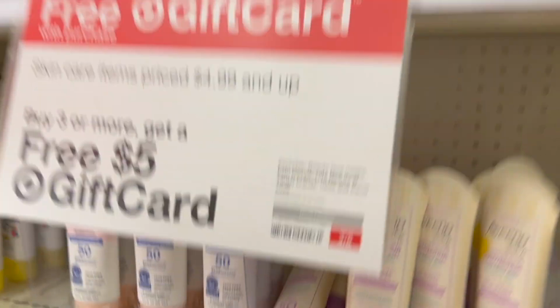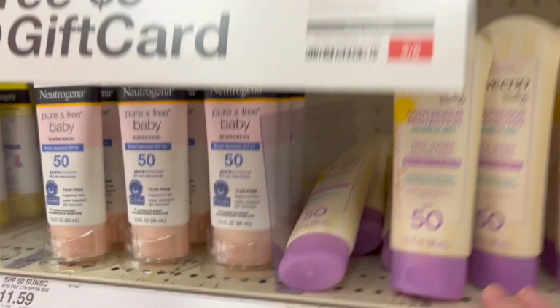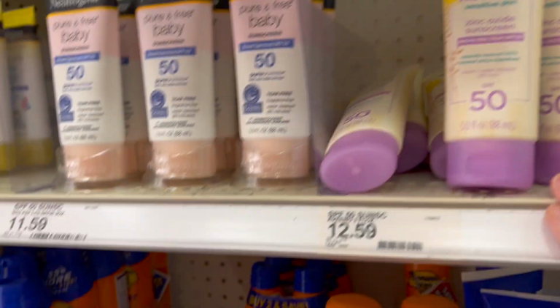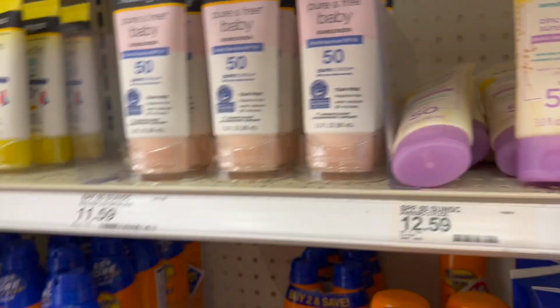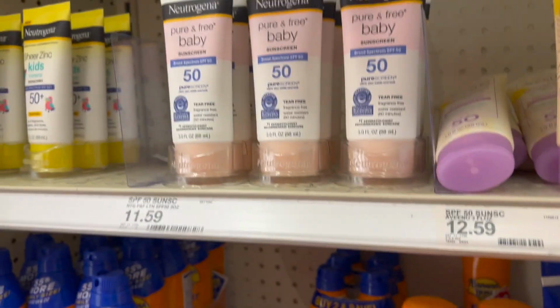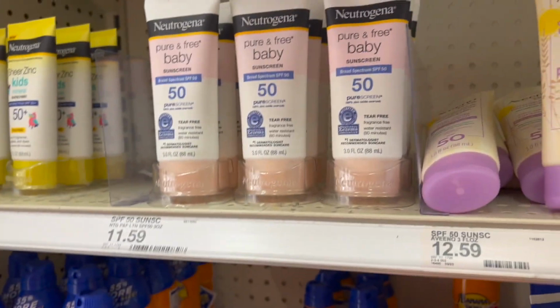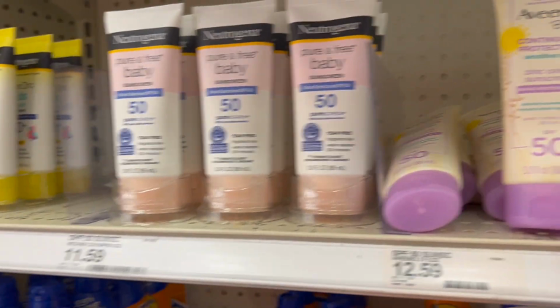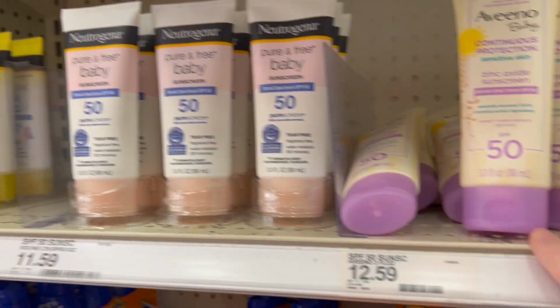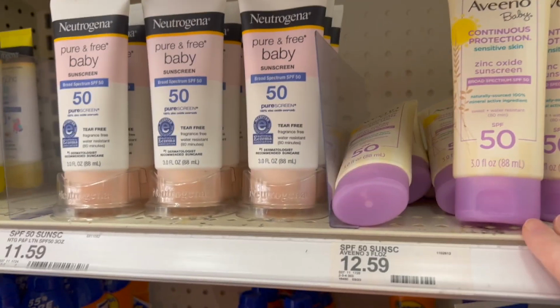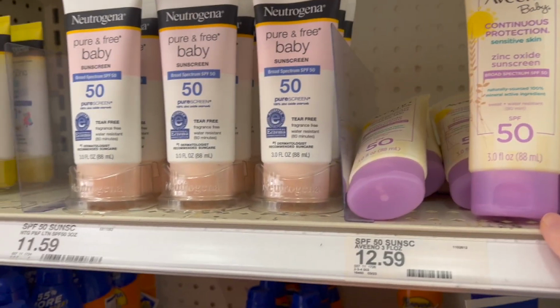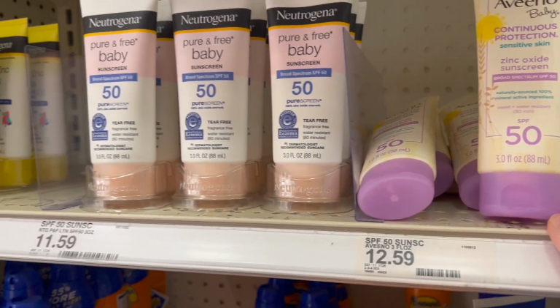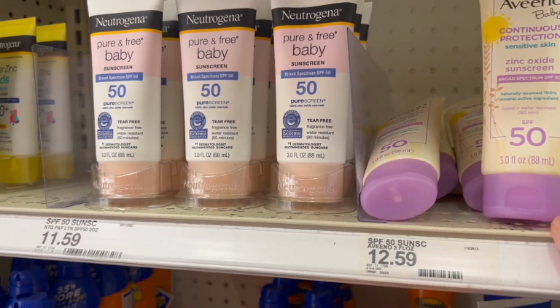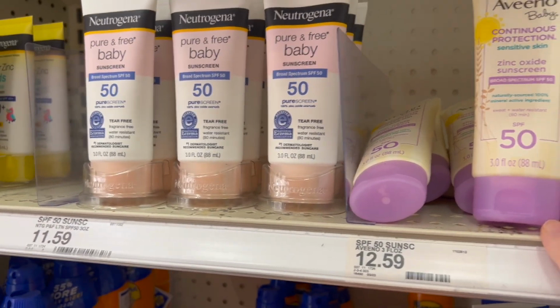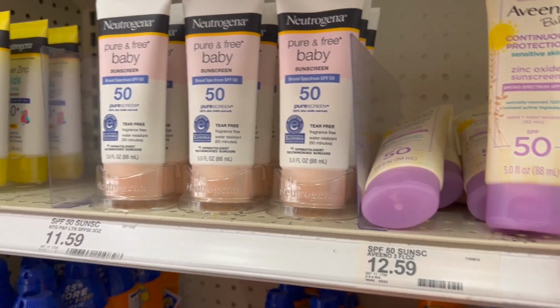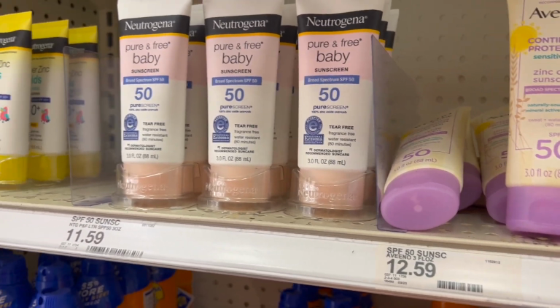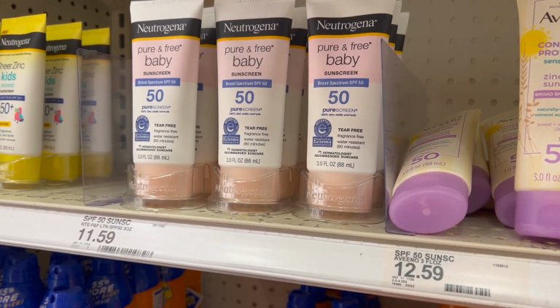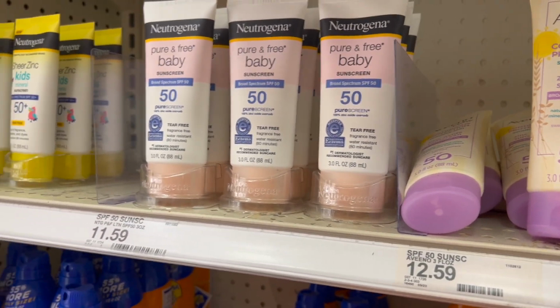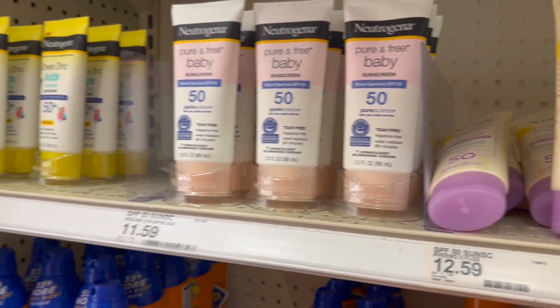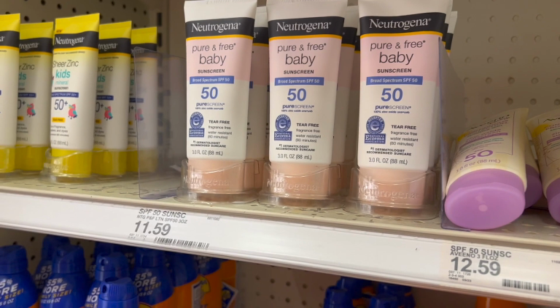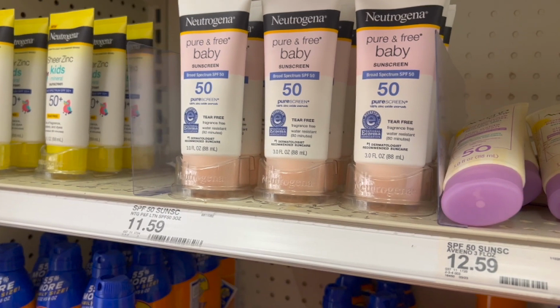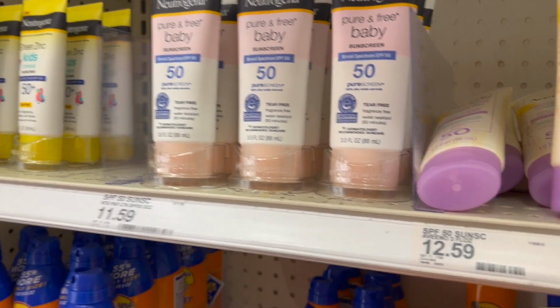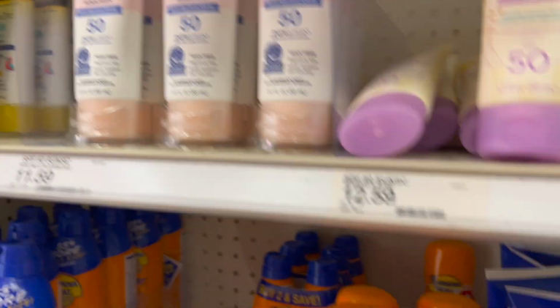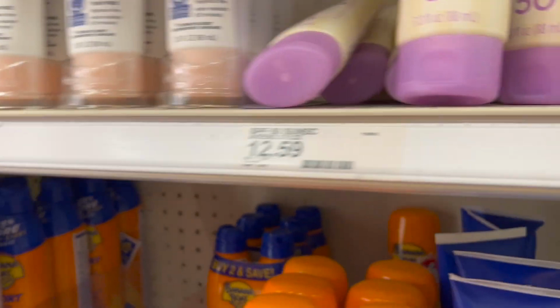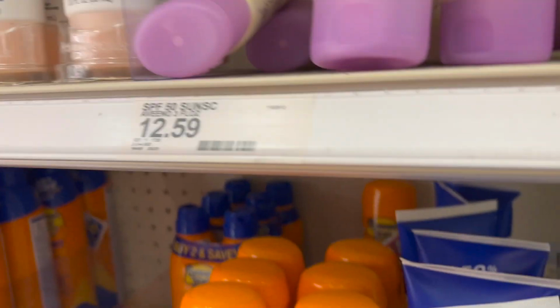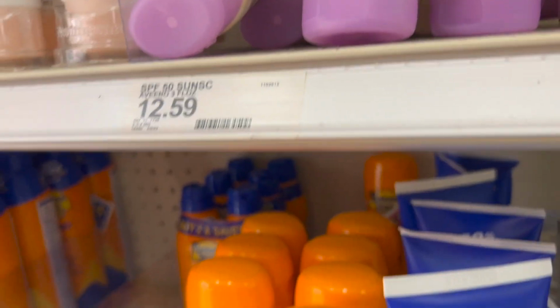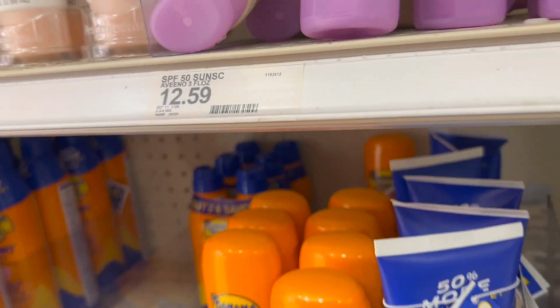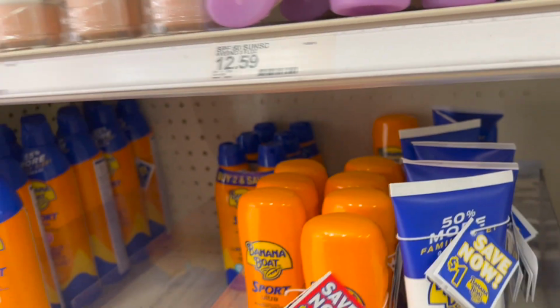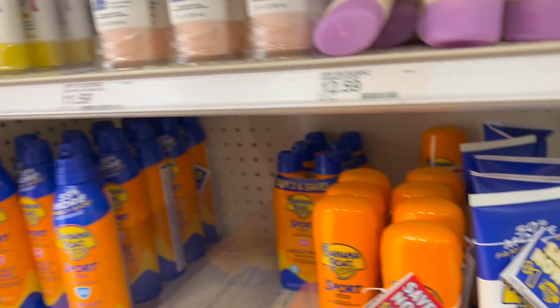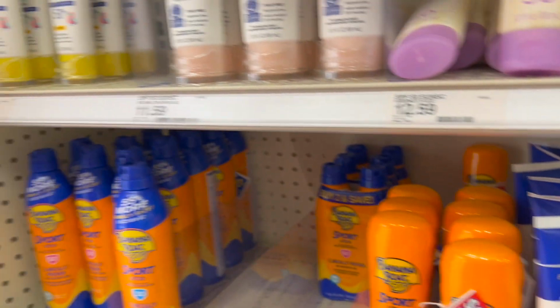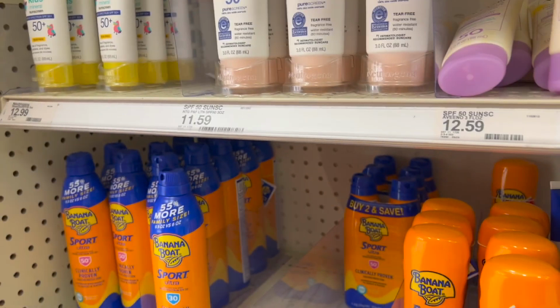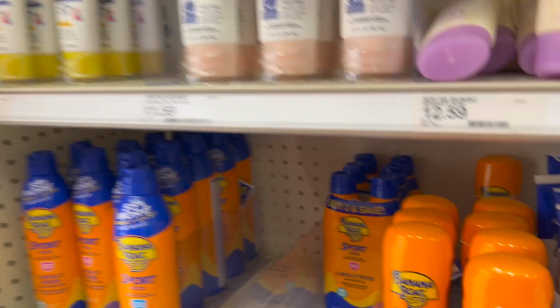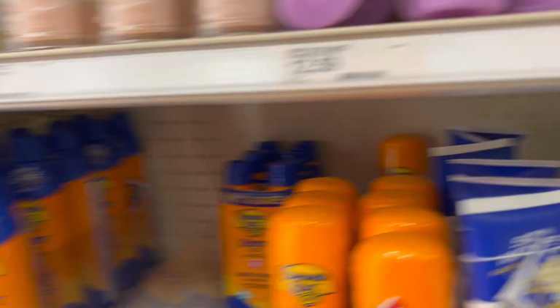Neutrogena Ultra Sheers always burn my eyes. Neutrogena Baby — super white, like white cast on your skin. Thick and pasty. I don't like any of those.